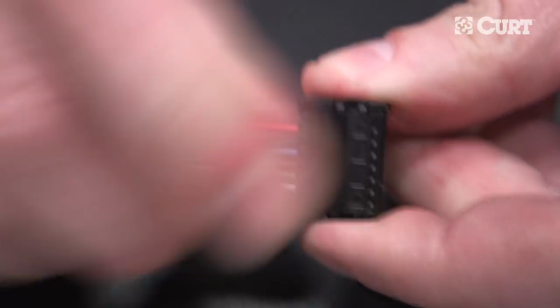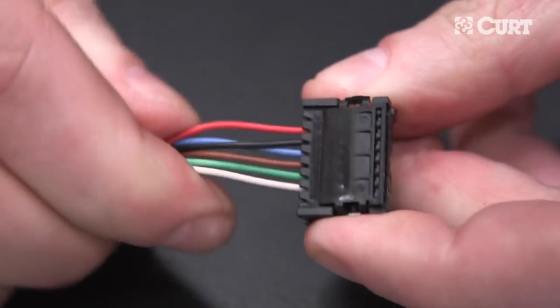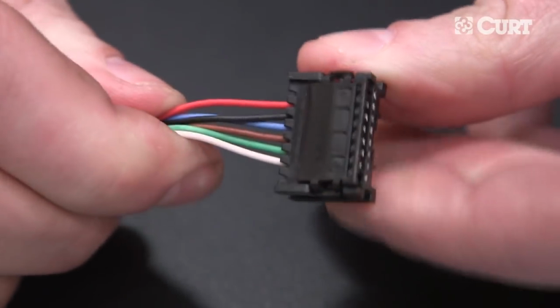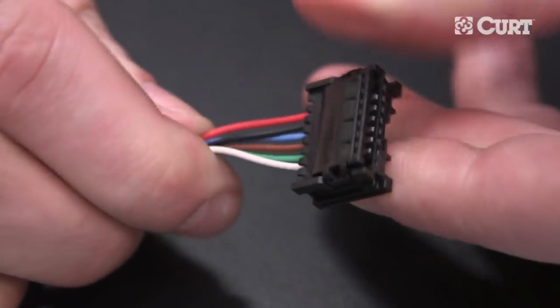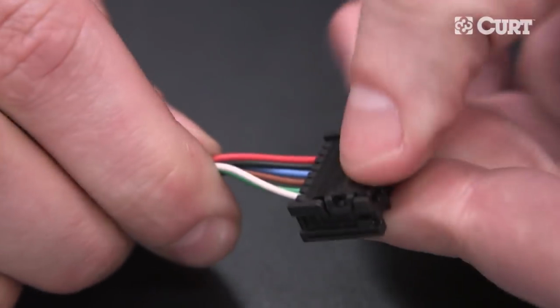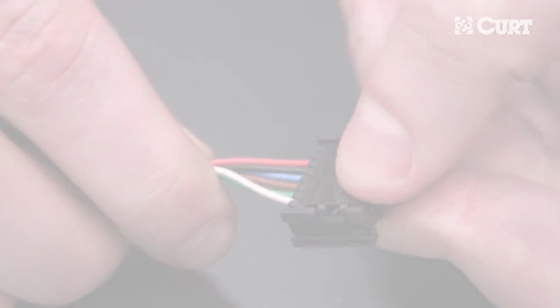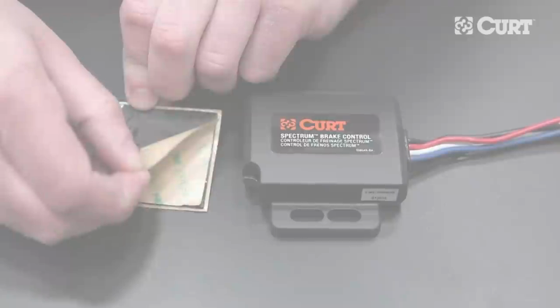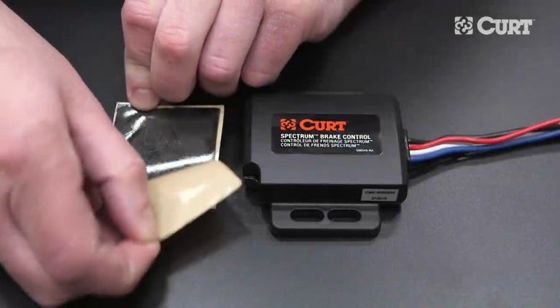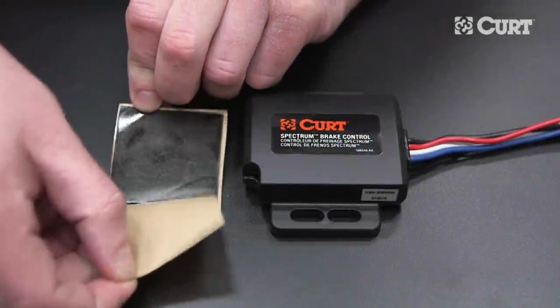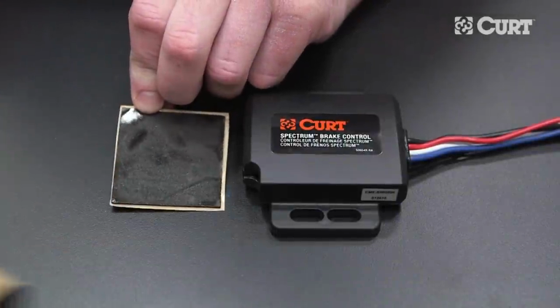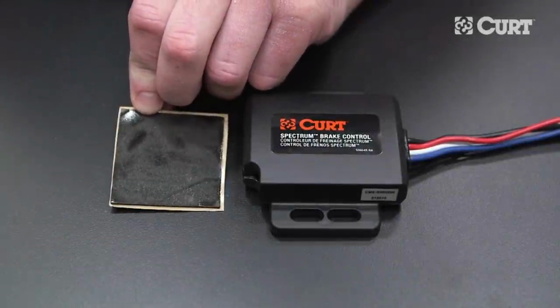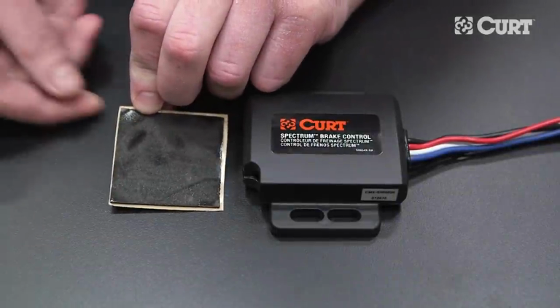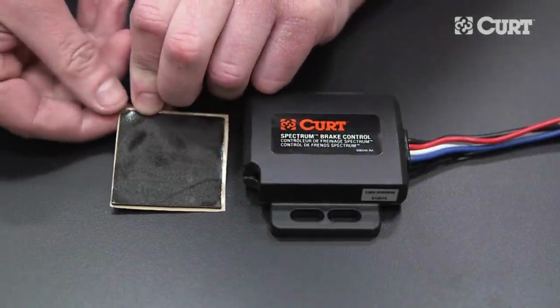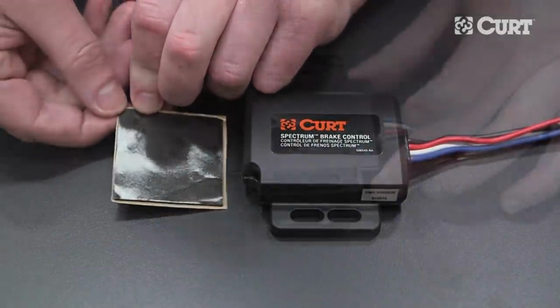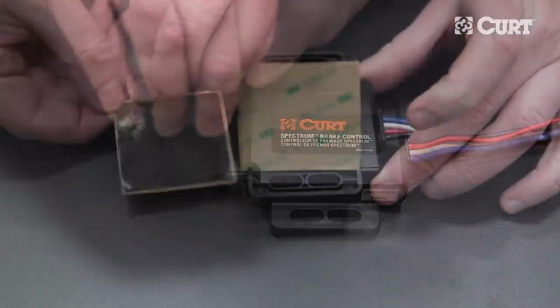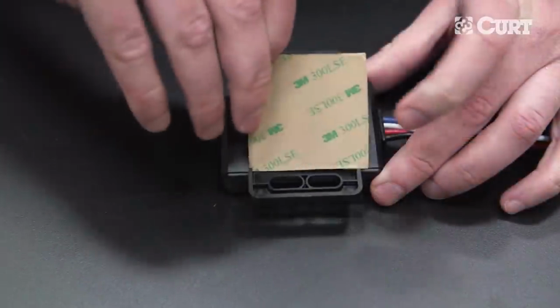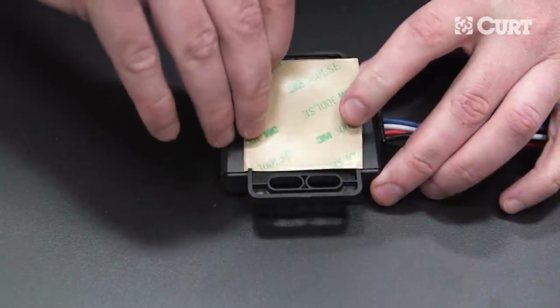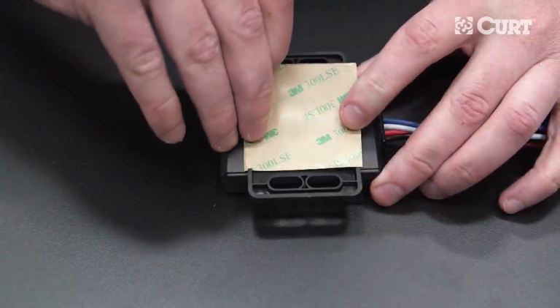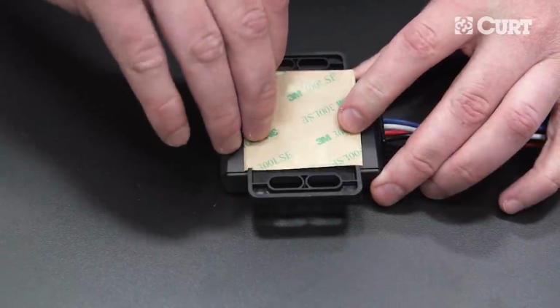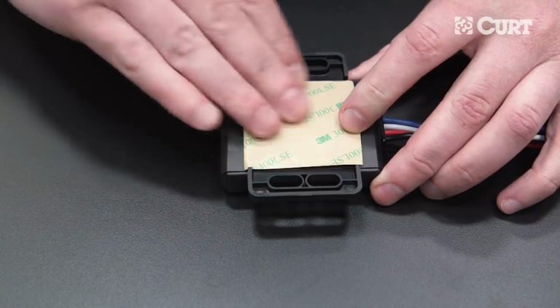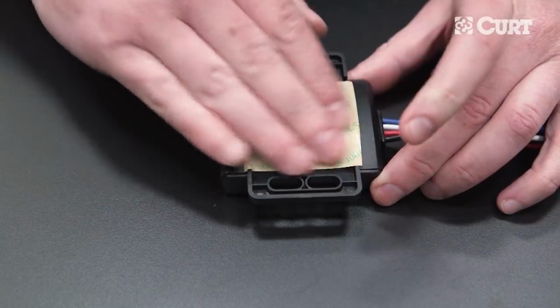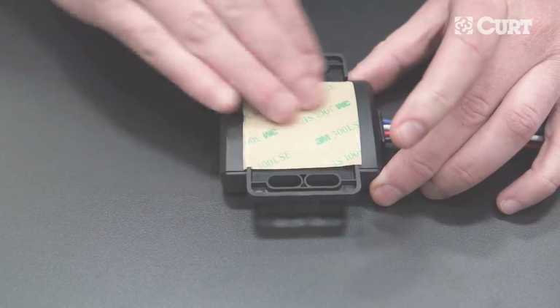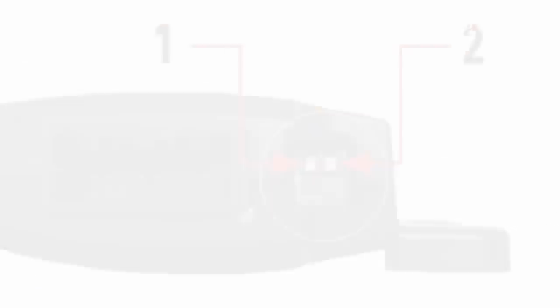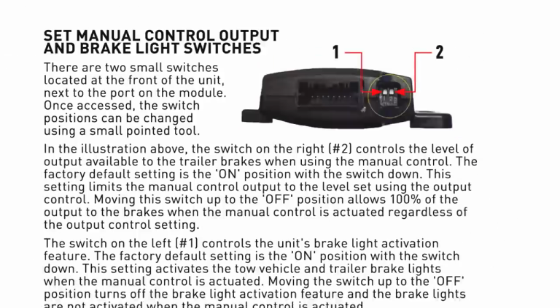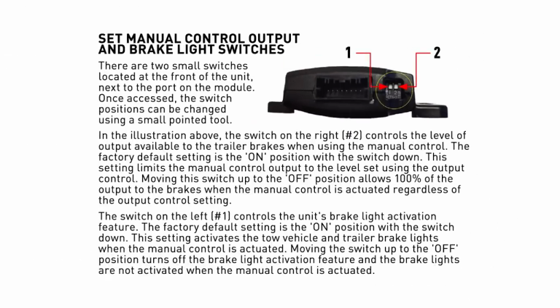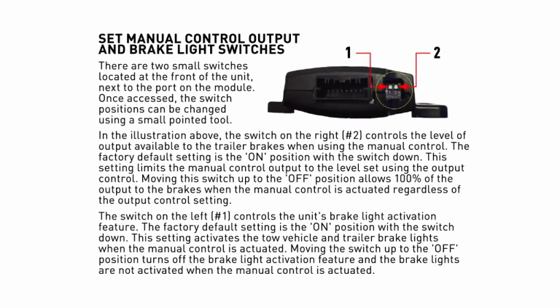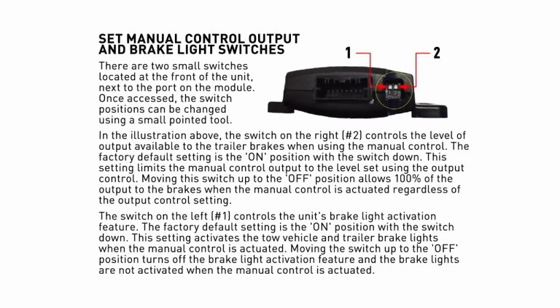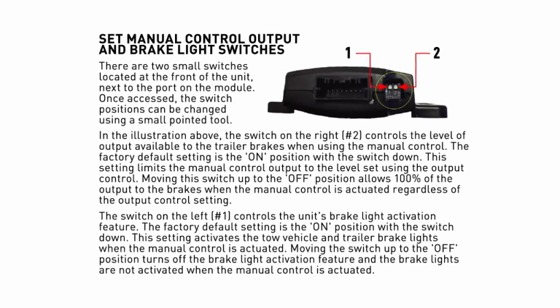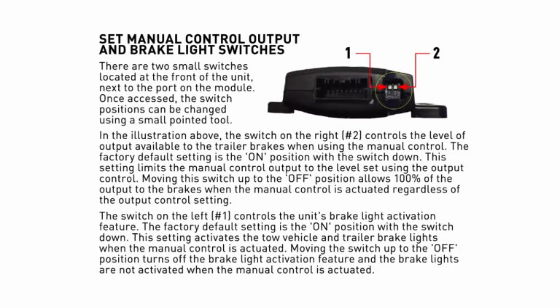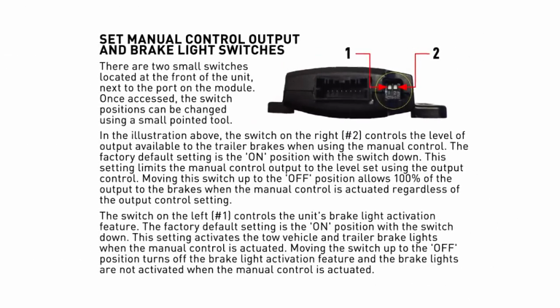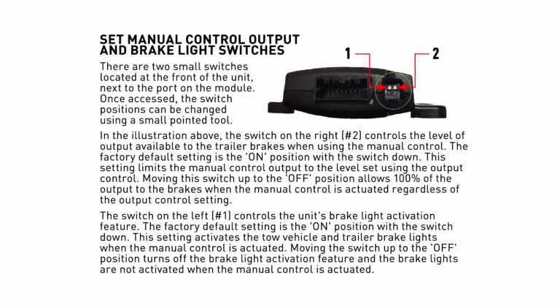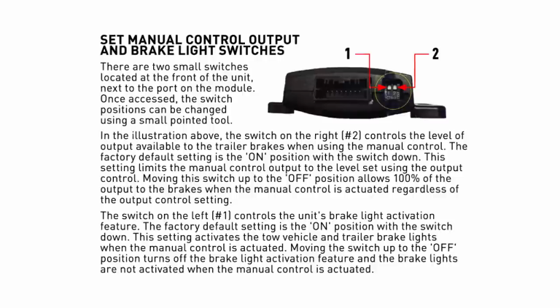Next, prepare the main module to be mounted. To do this, place the included double-sided tape onto the back side of the main module. To set the manual control output and brake light switches, refer to the diagram in the included instructions.